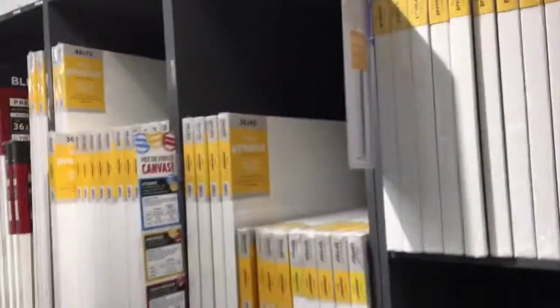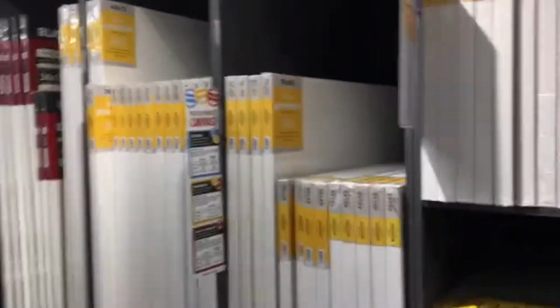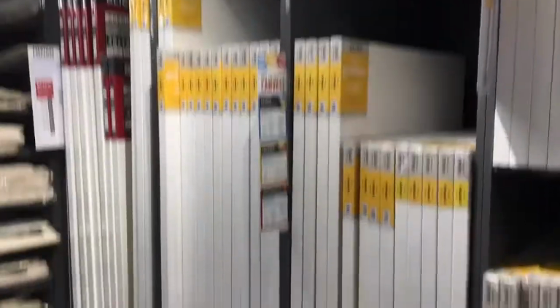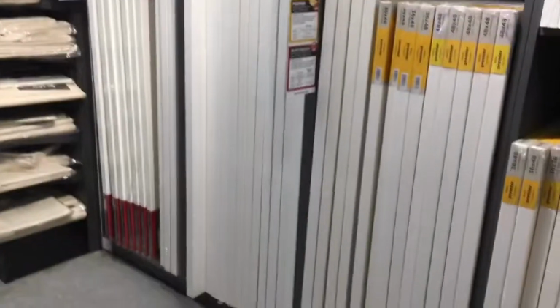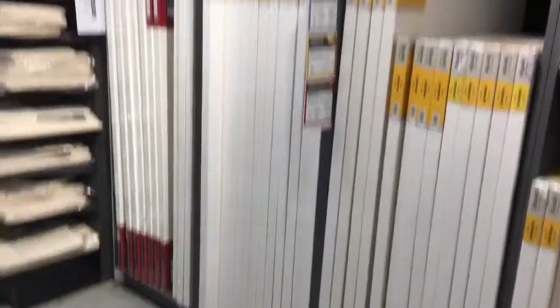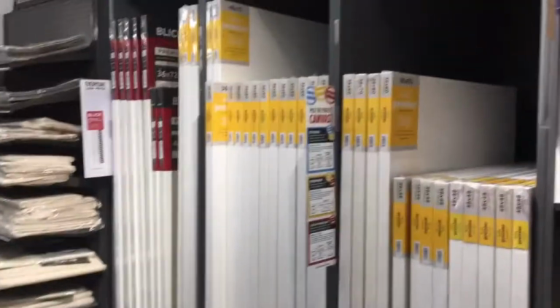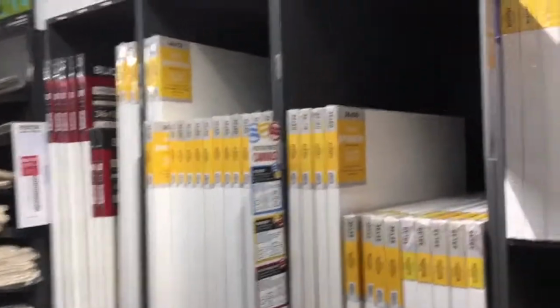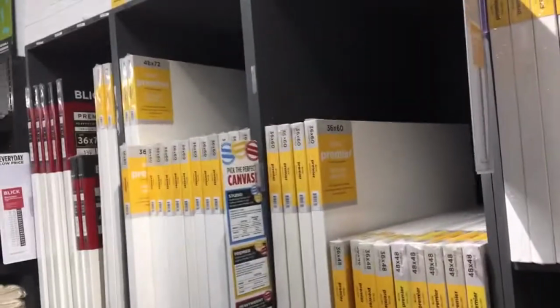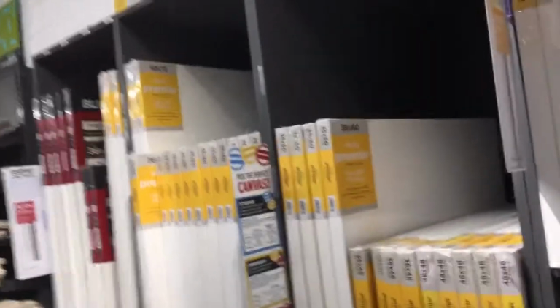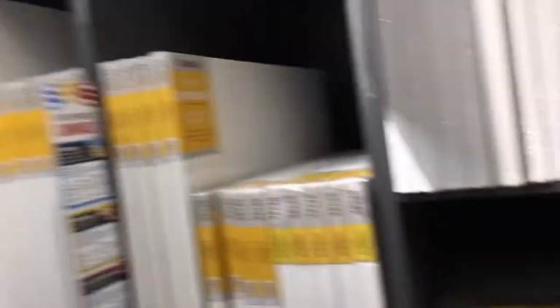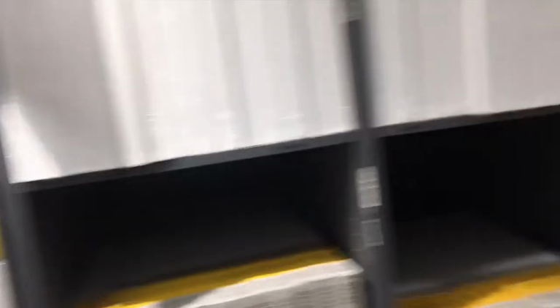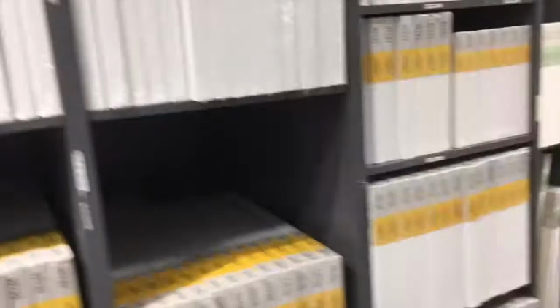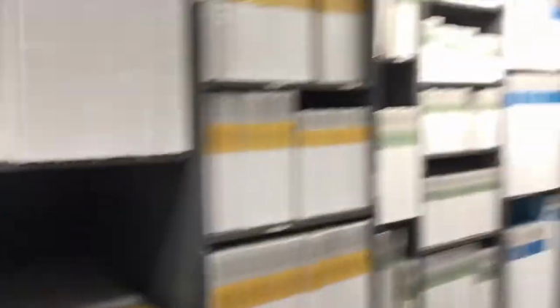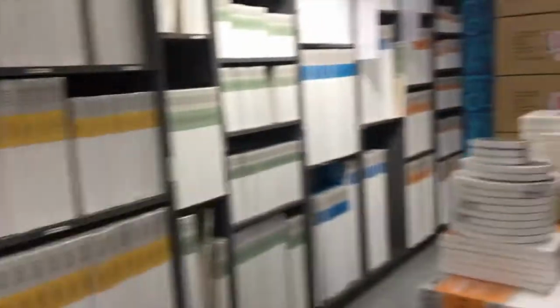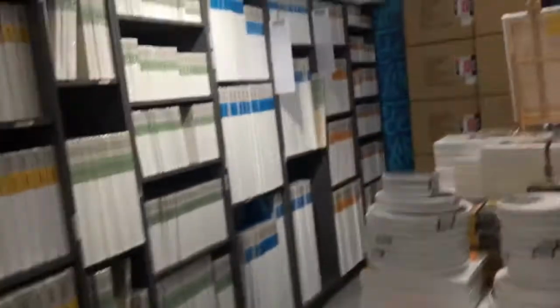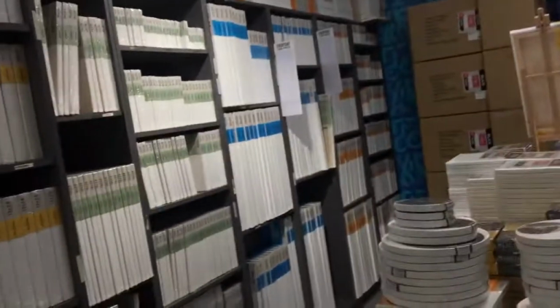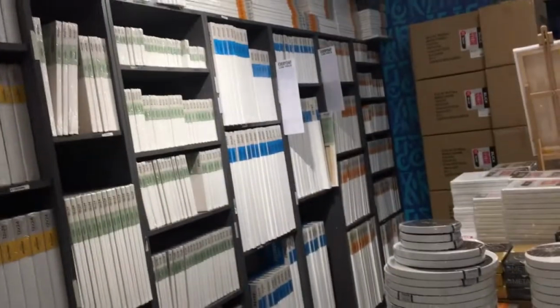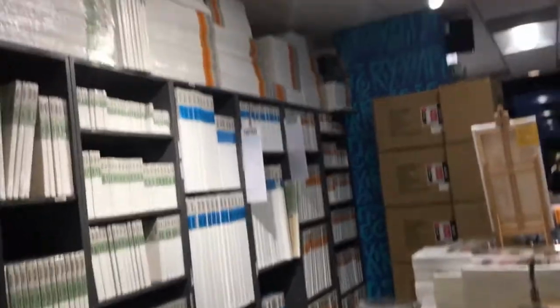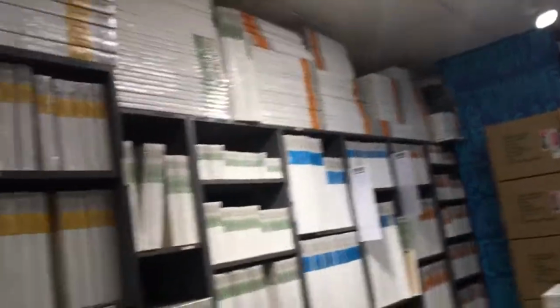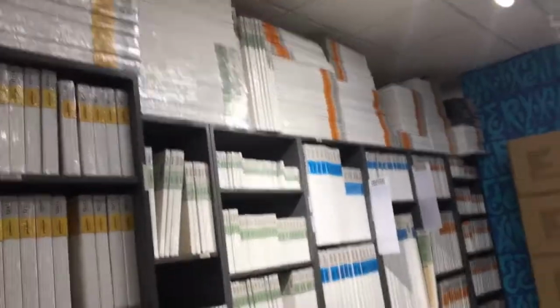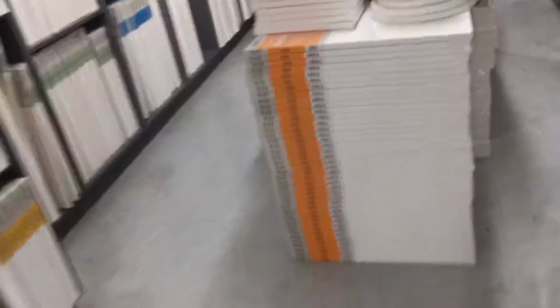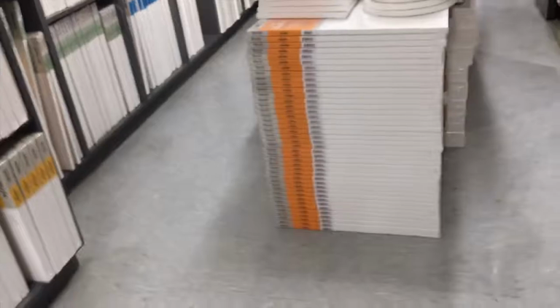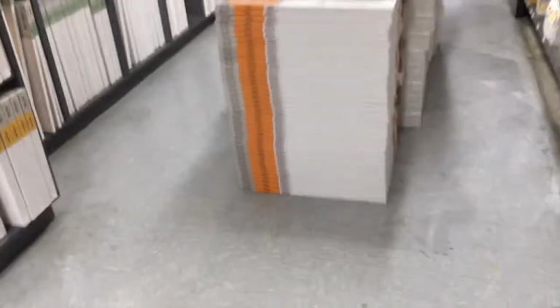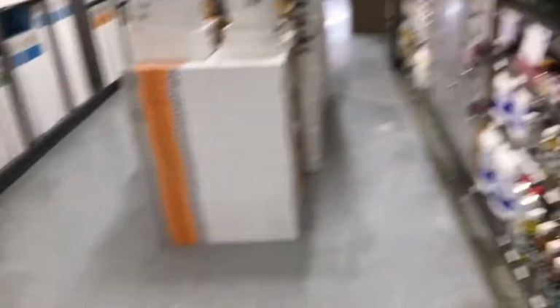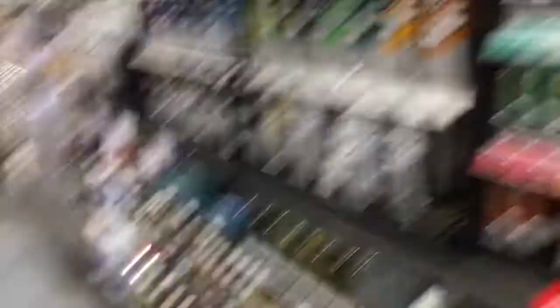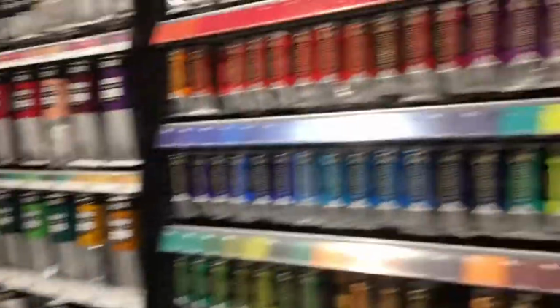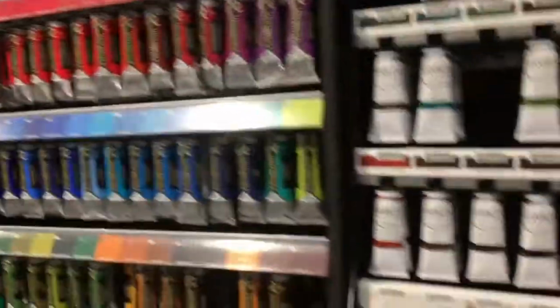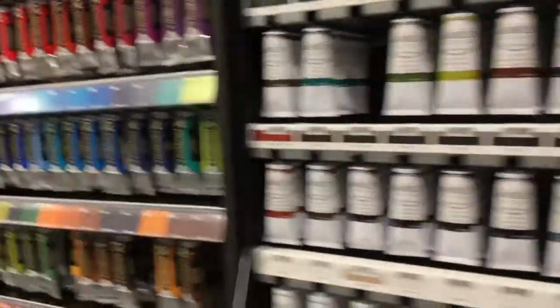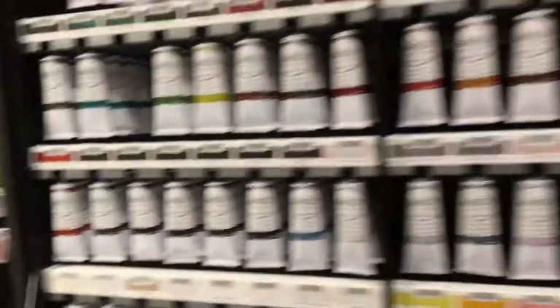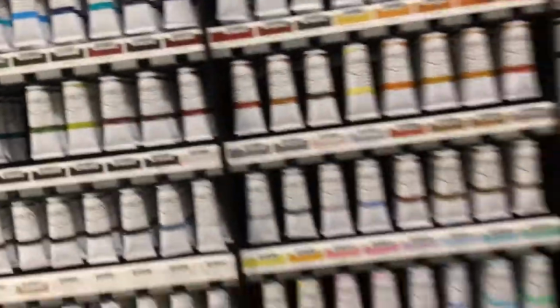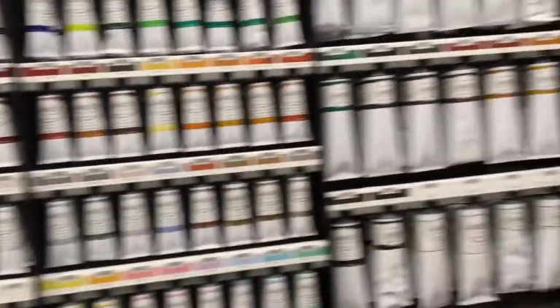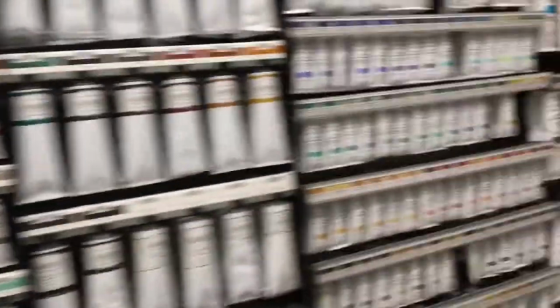You got your big canvas, your little canvas, your mini canvases, and your mini steel canvases. And I want that stack — that's super cool.